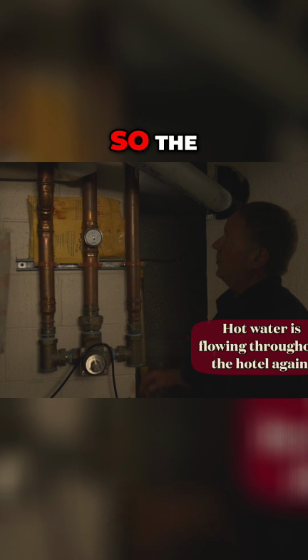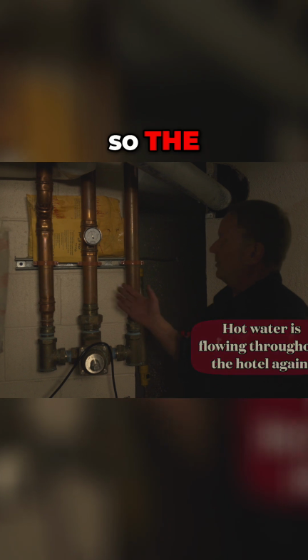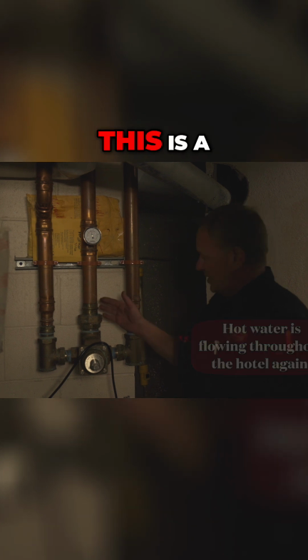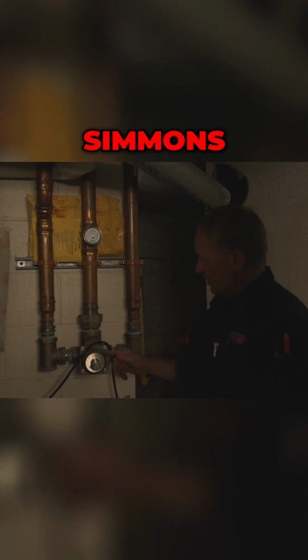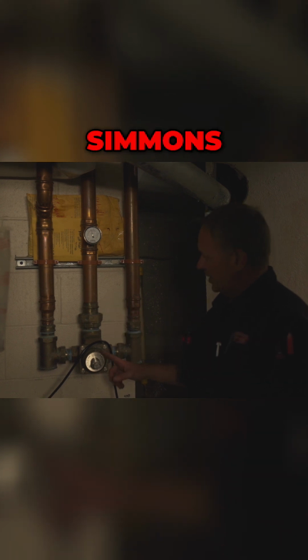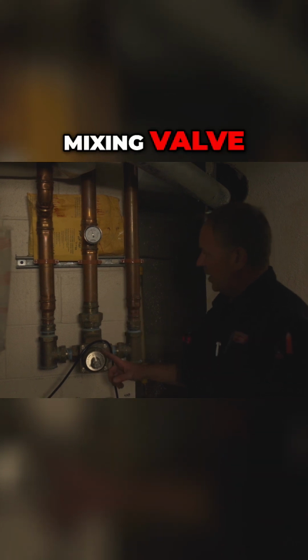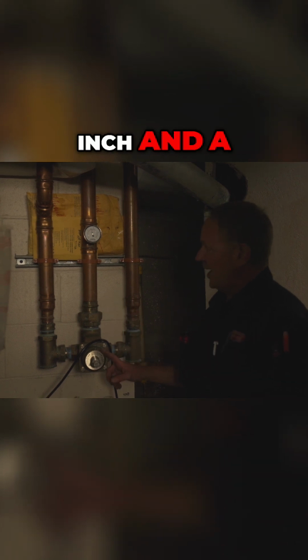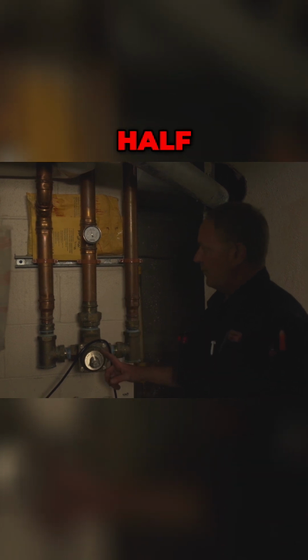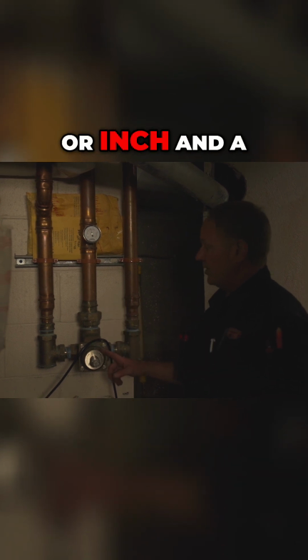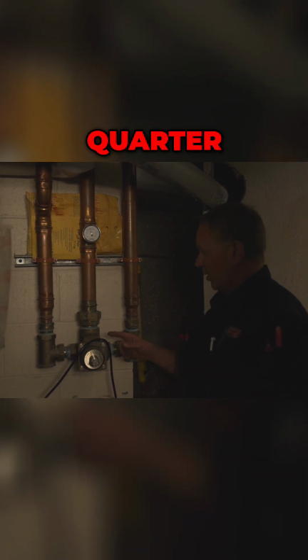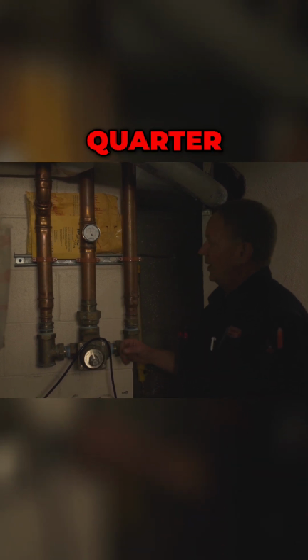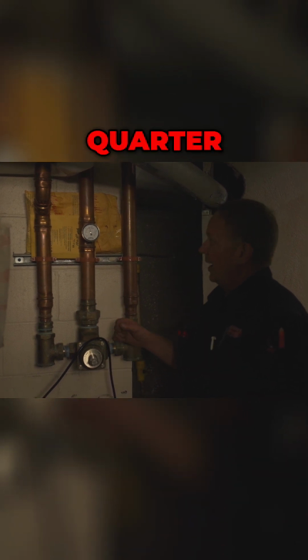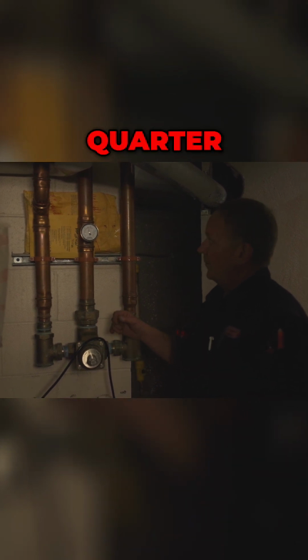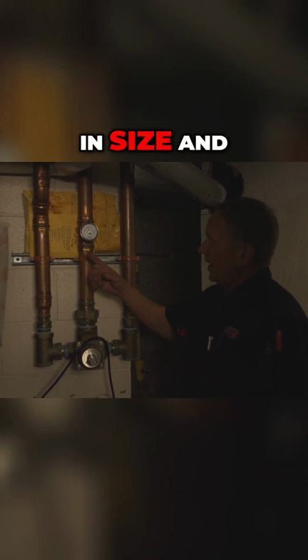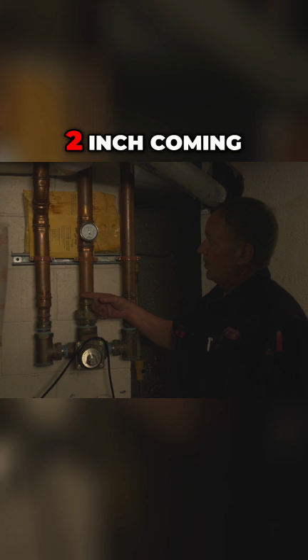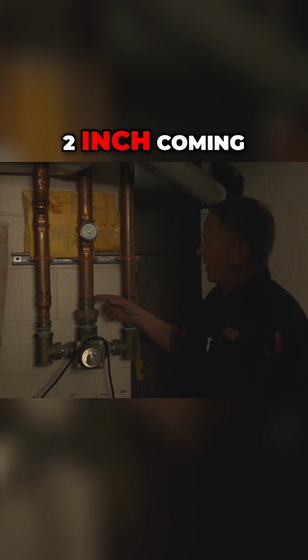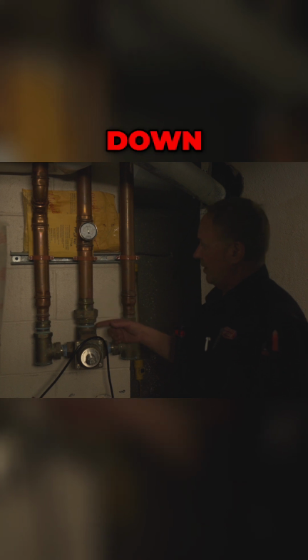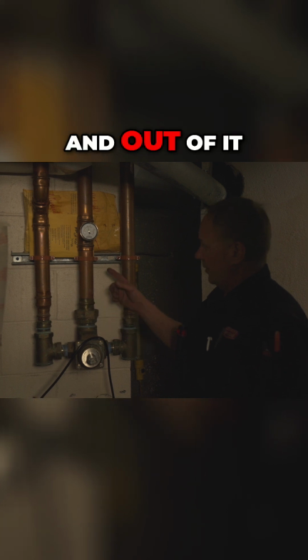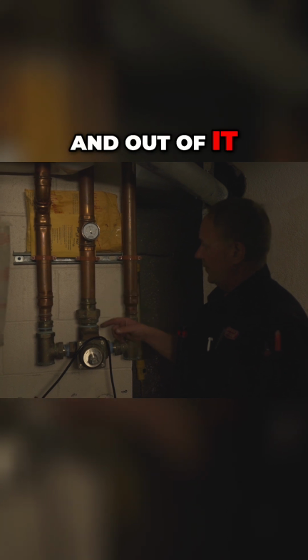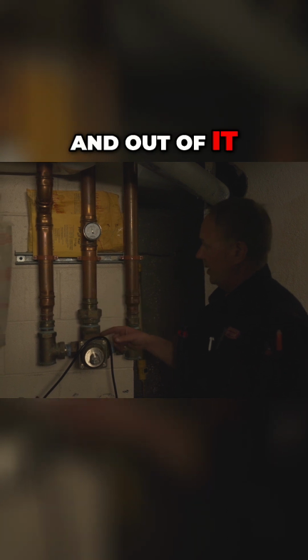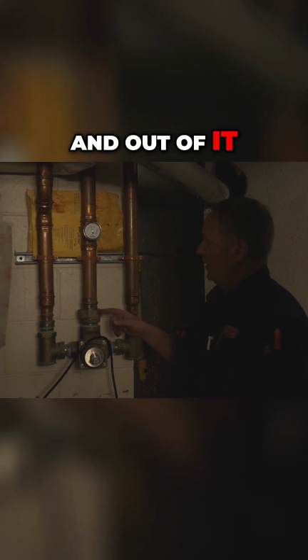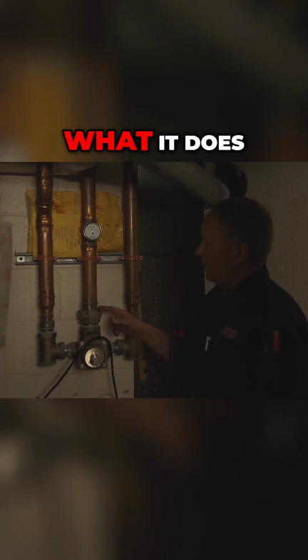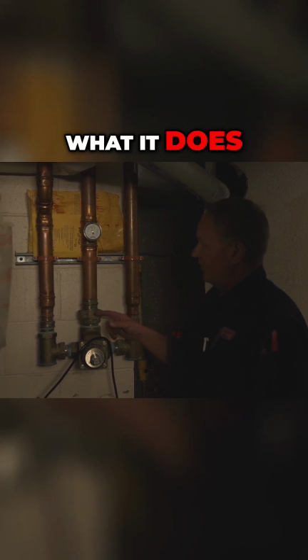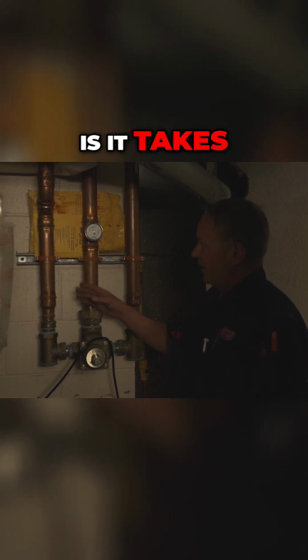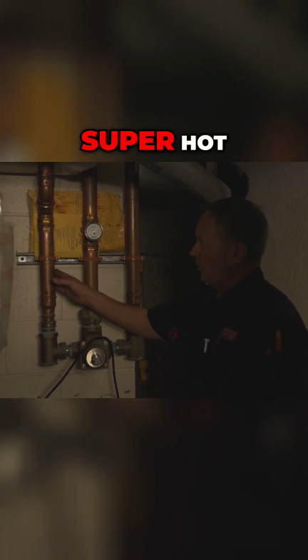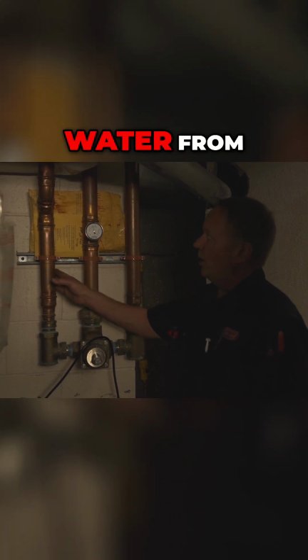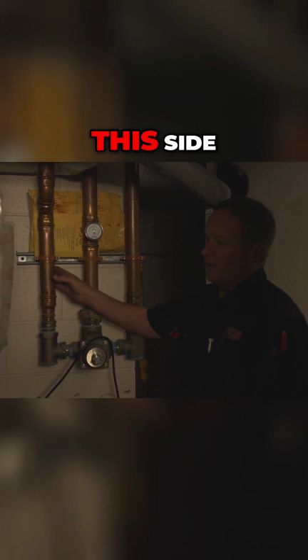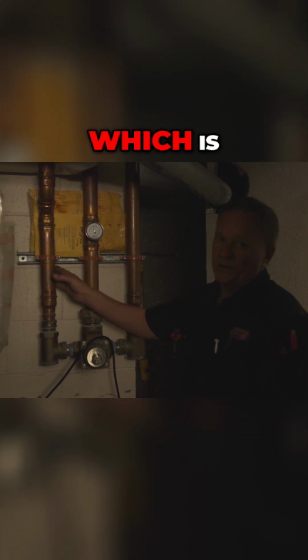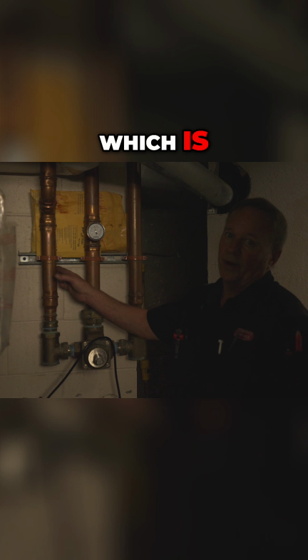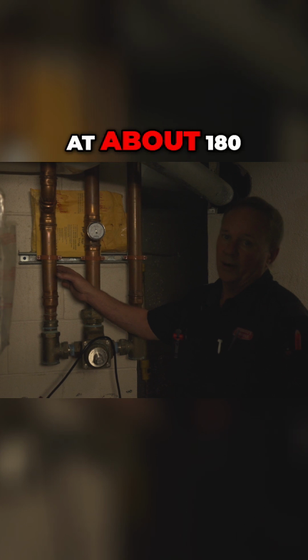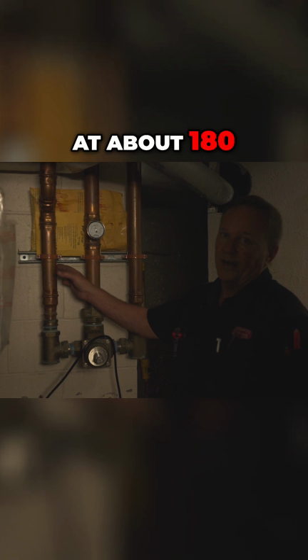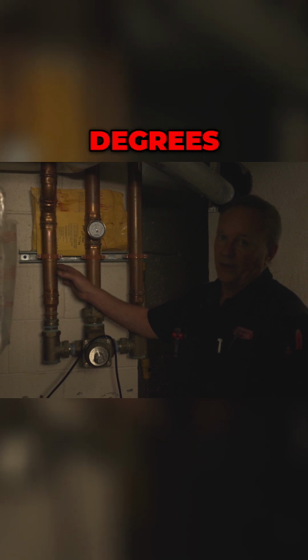This is the Simmons mixing valve — inch and a half, inch and a quarter, with two inch coming down and out of it. What it does is it takes super hot water from this side, which is in front of it, at about 180 degrees.